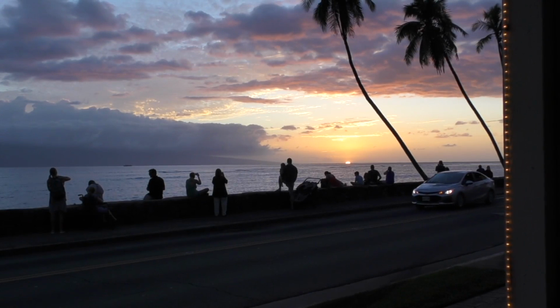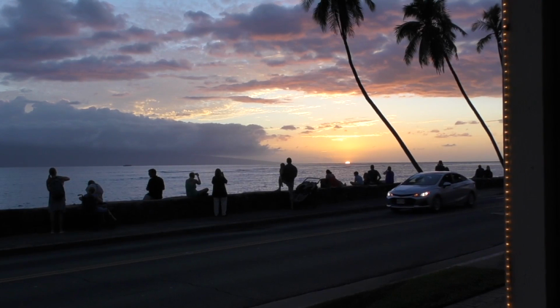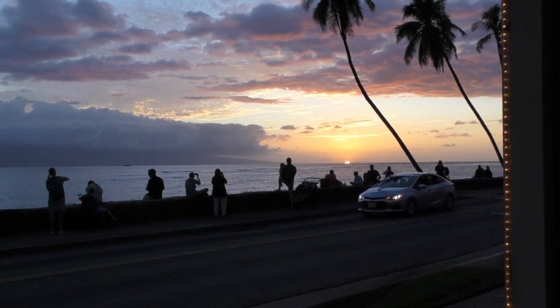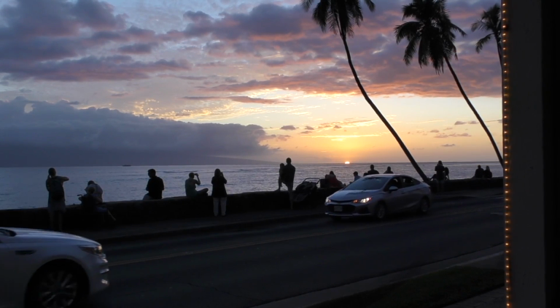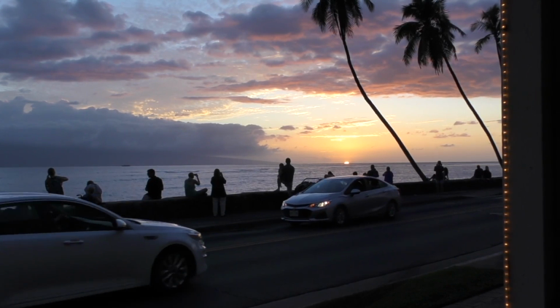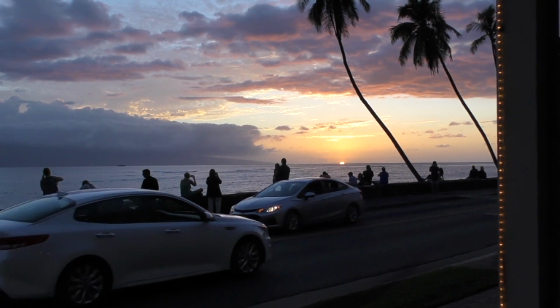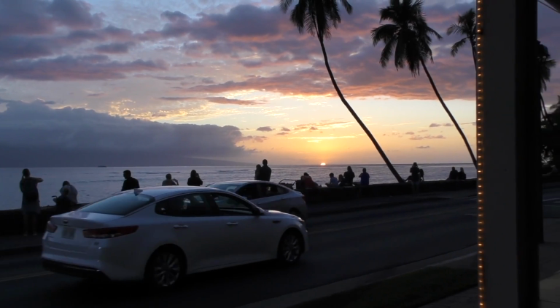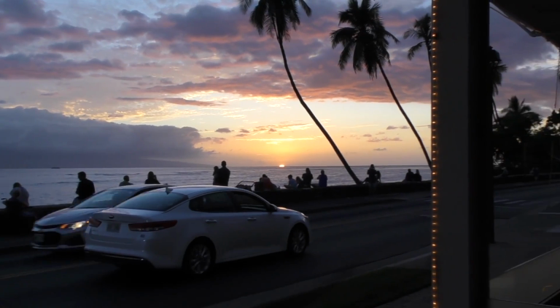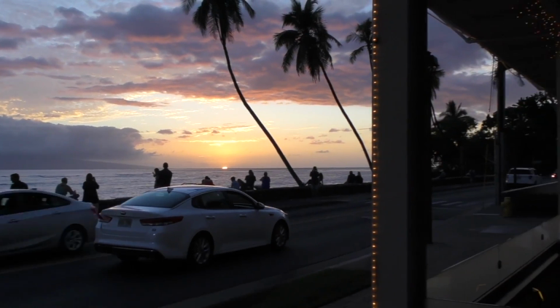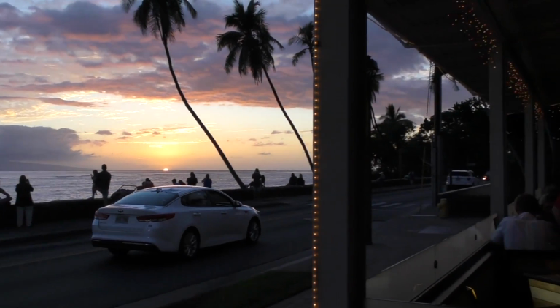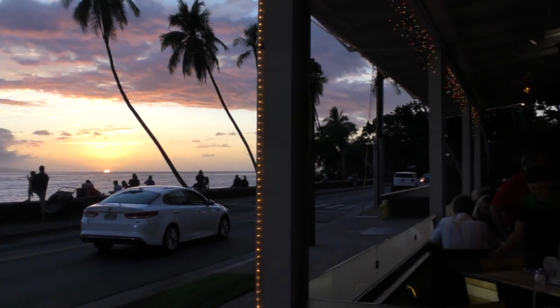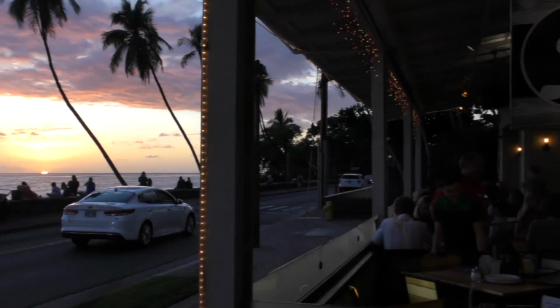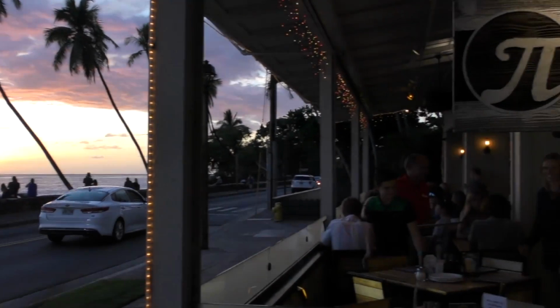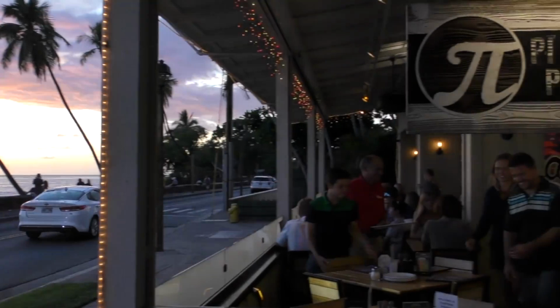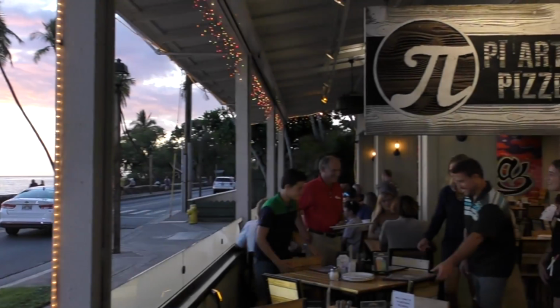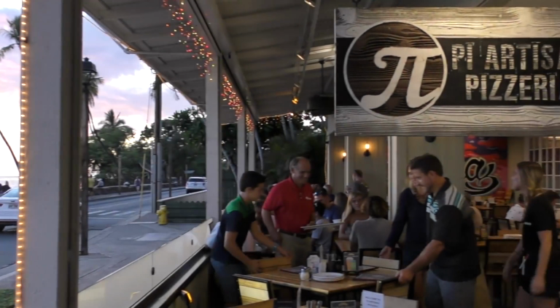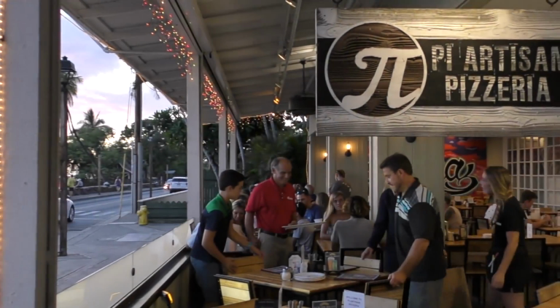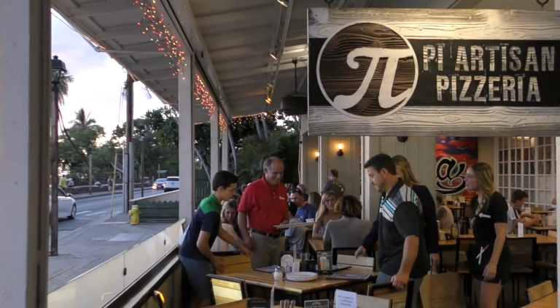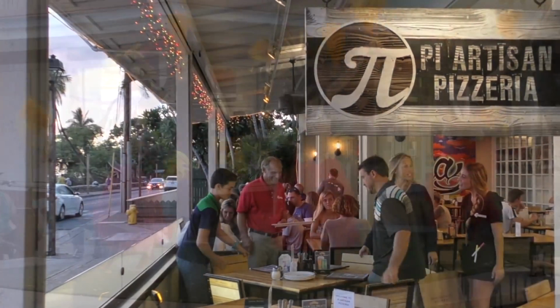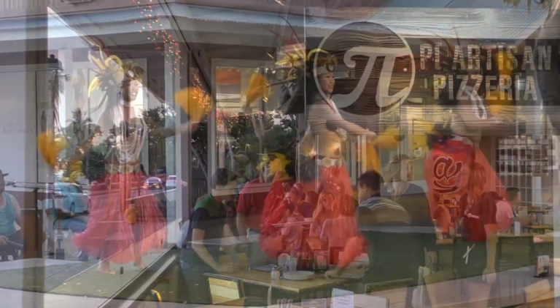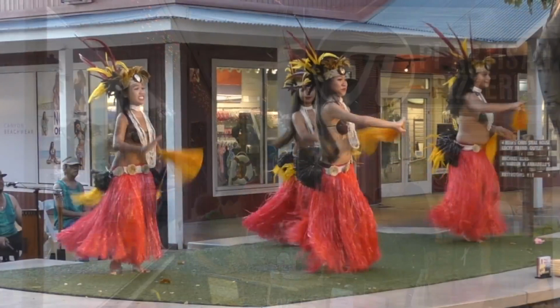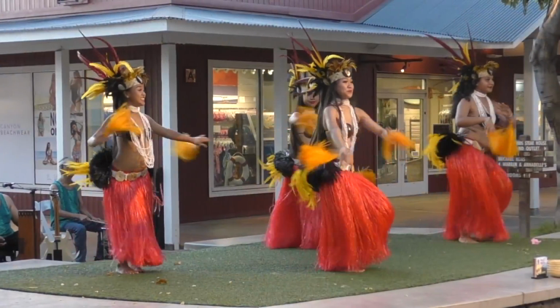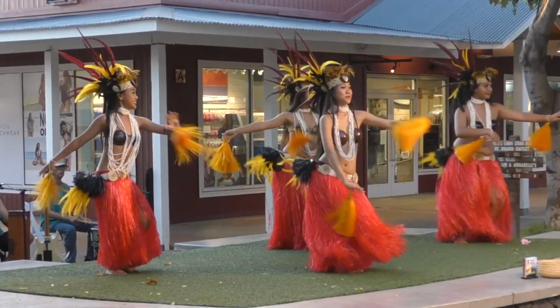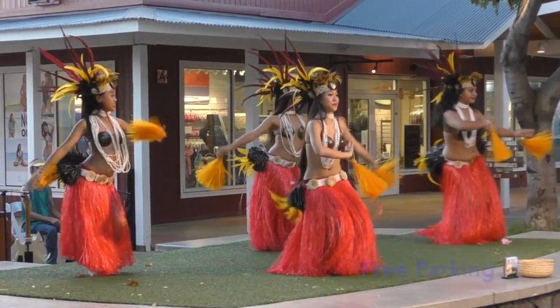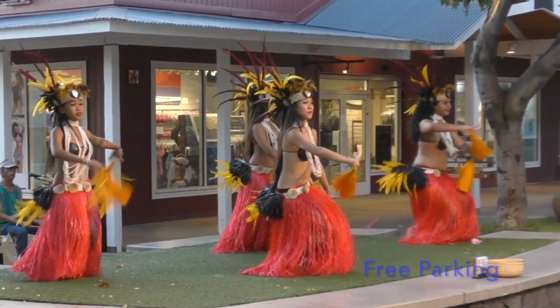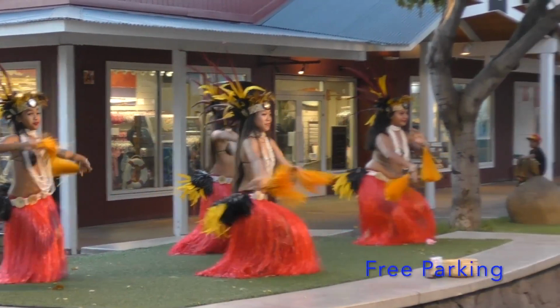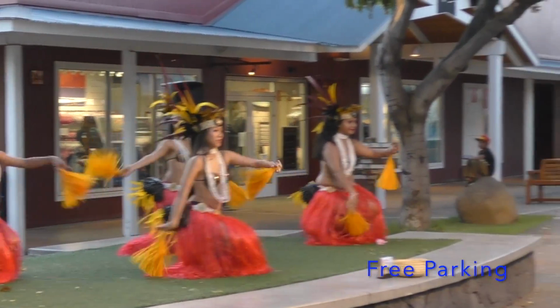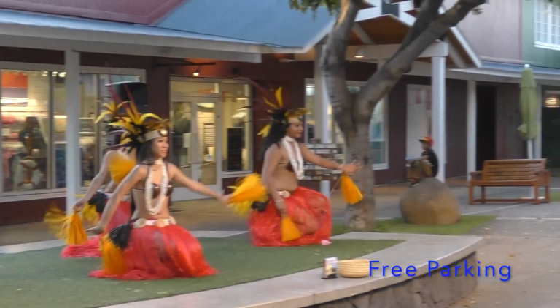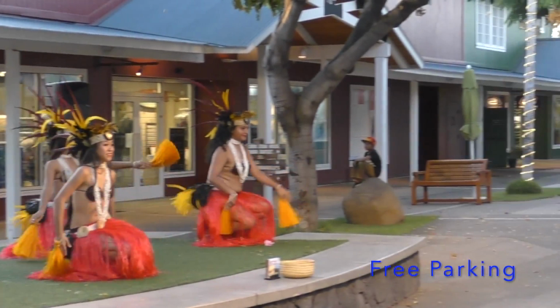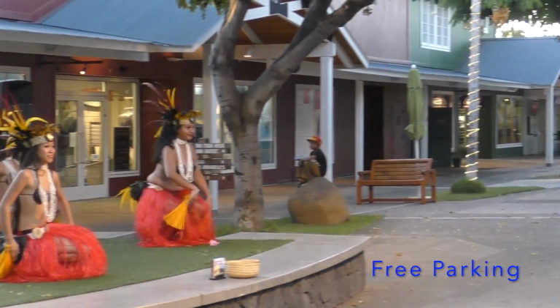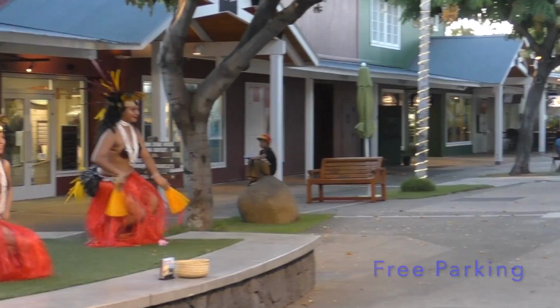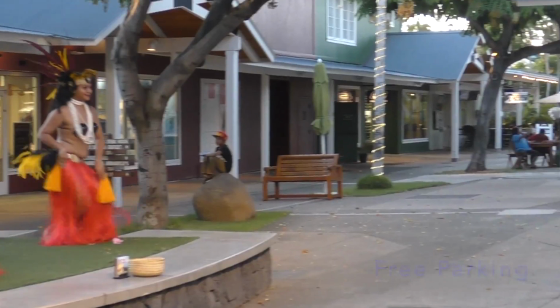The most stunning sunsets on West Maui are also home of the best pizza. Pie Artisan Pizzeria, located on historic Front Street in Lahaina at the Outlets of Maui, is a must for everyone.